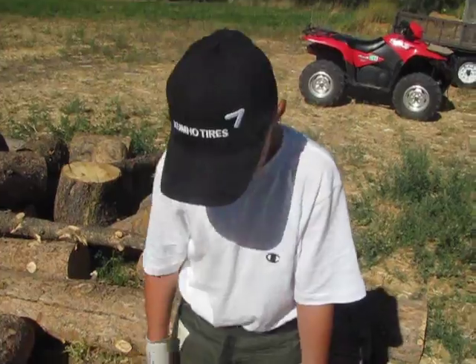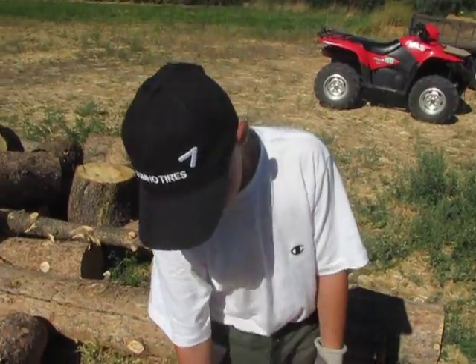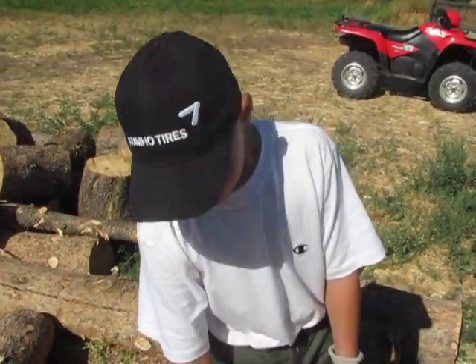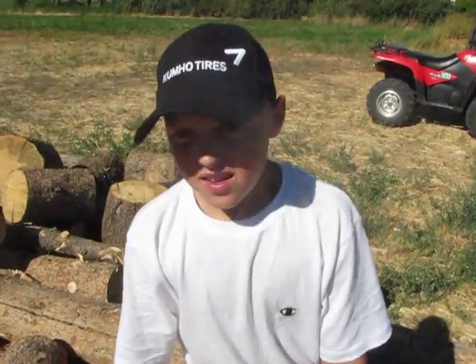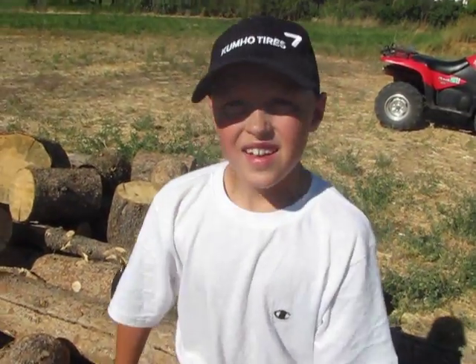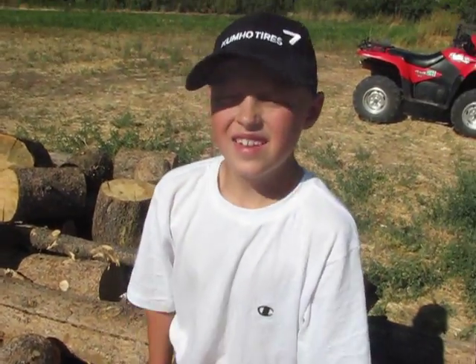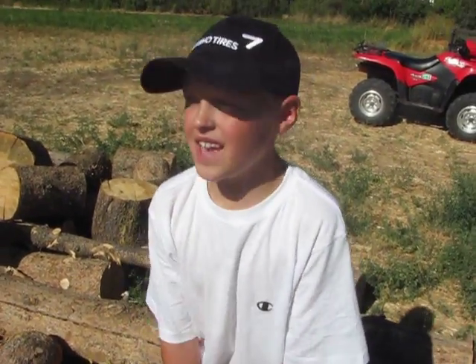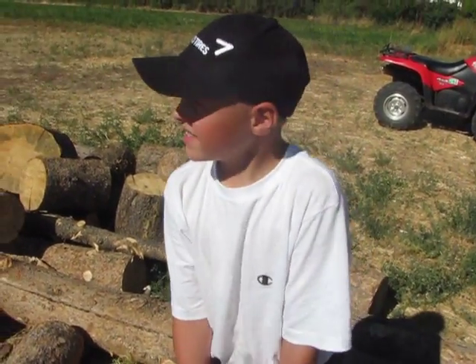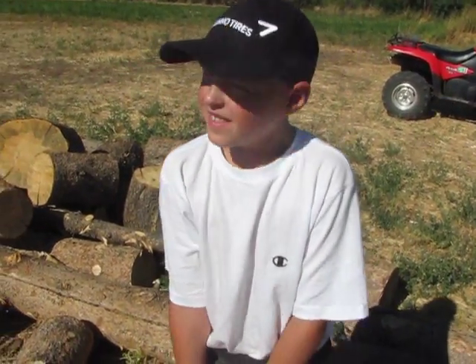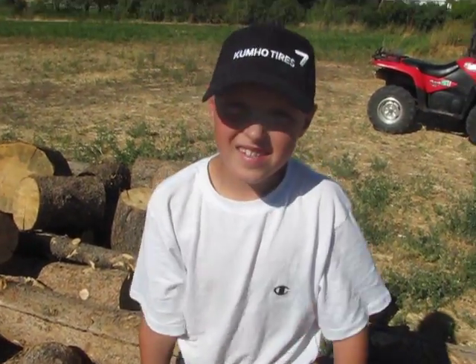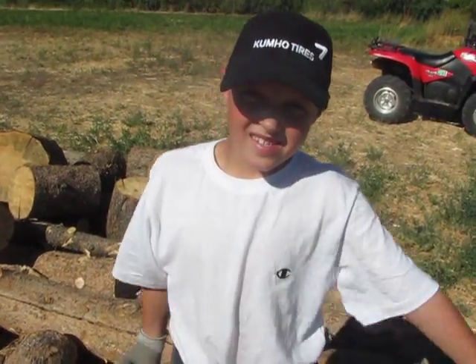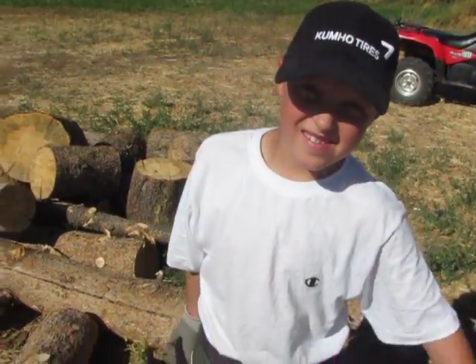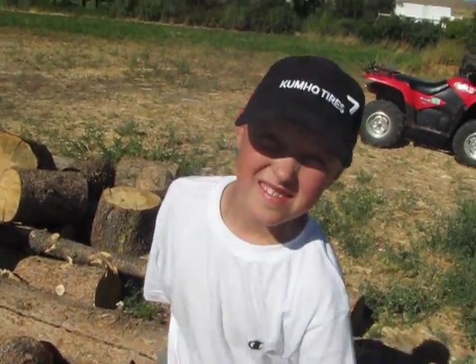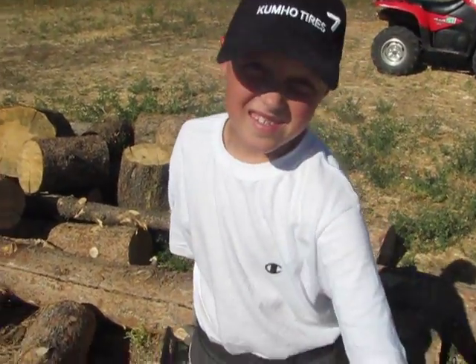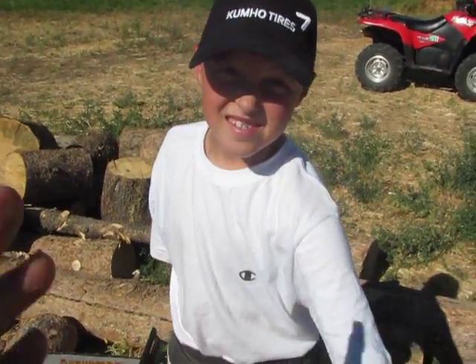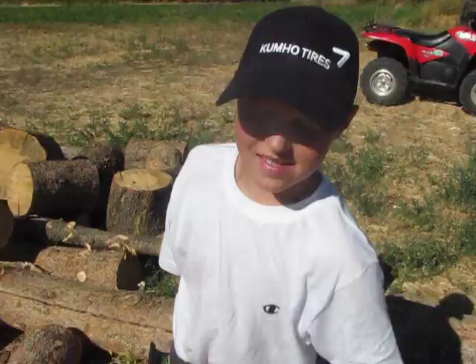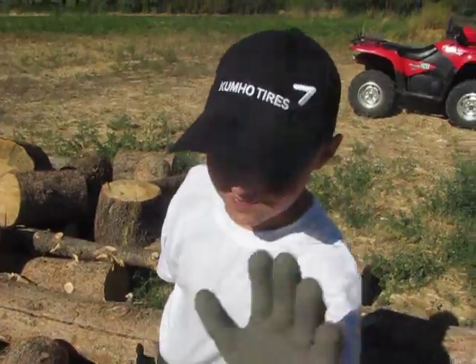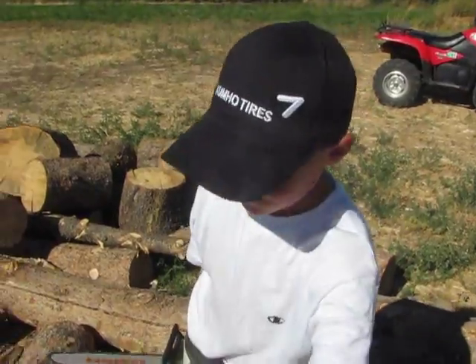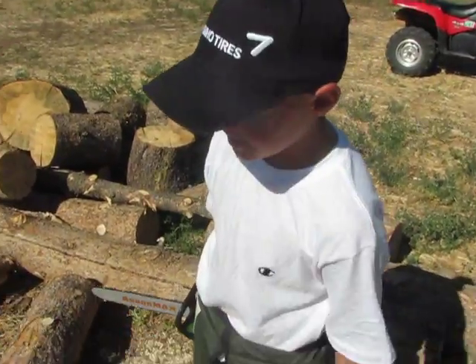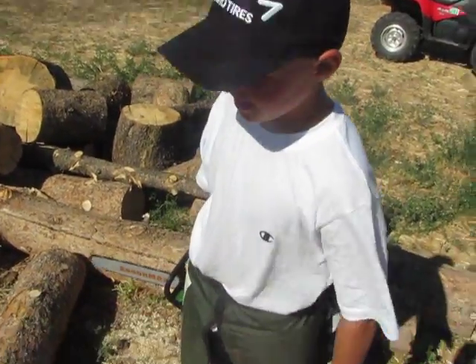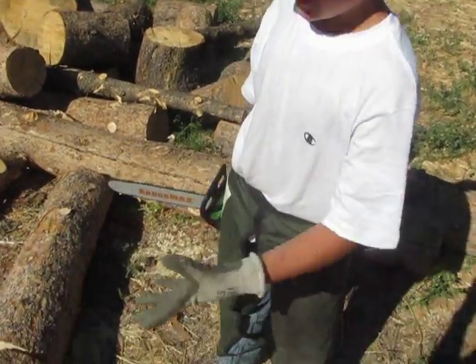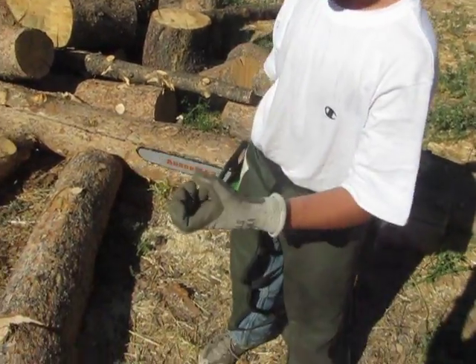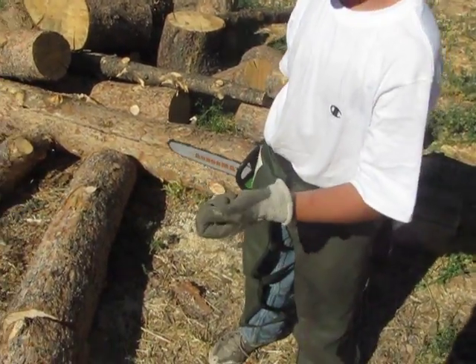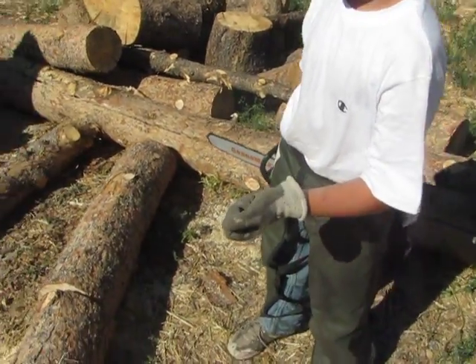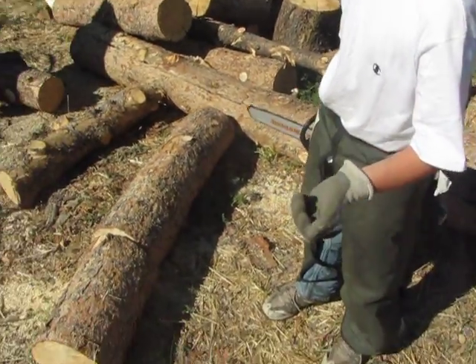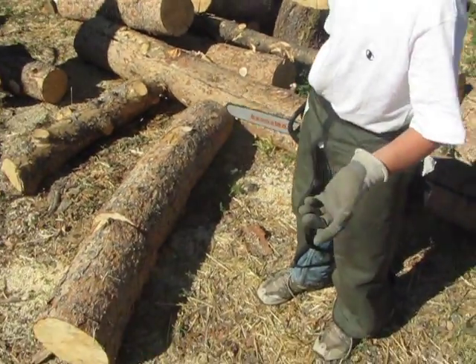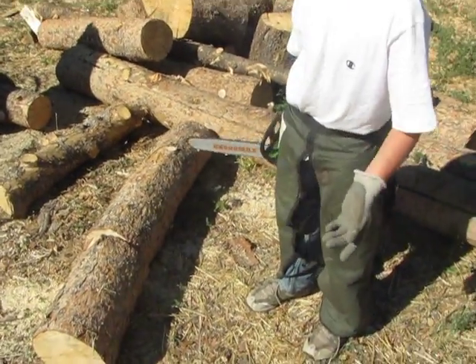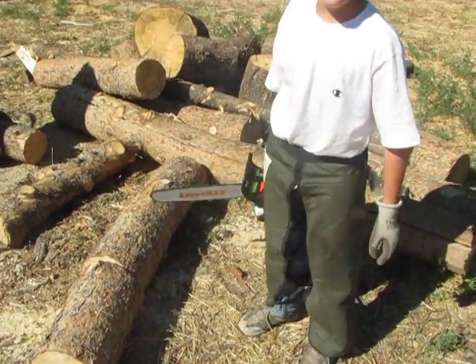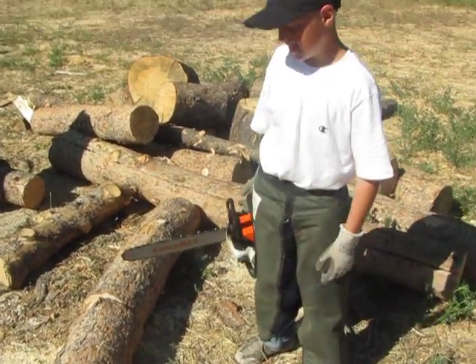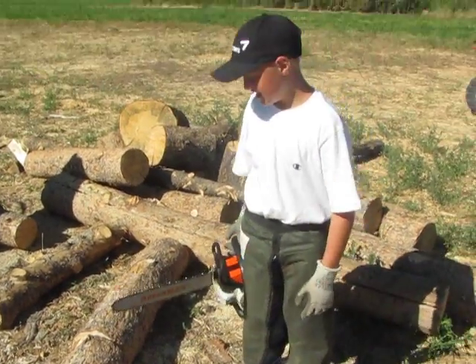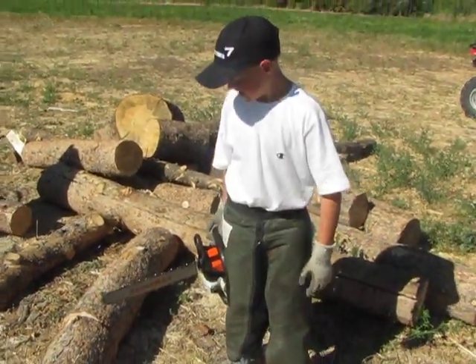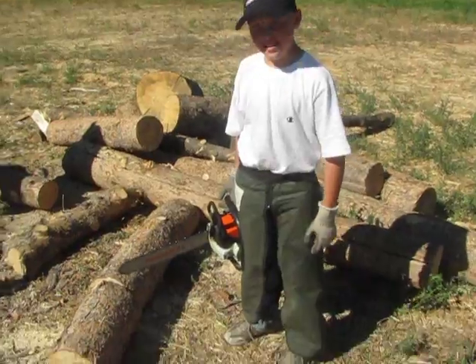What grade are you going to be in this year? Sixth. Awesome. Good job, dude. Okay, there's Porter's first spot with his new chainsaw.